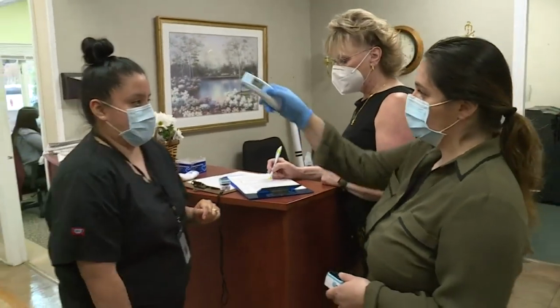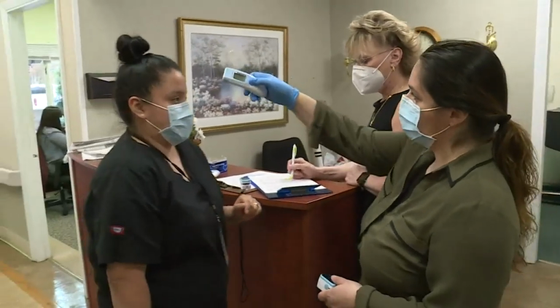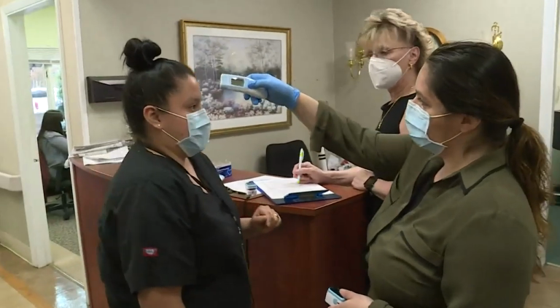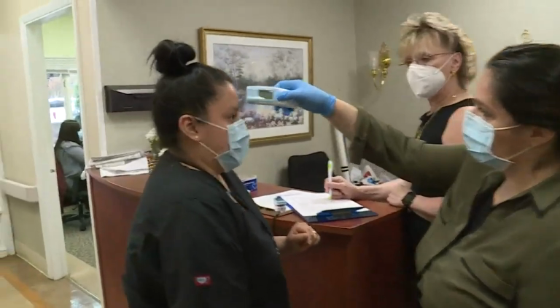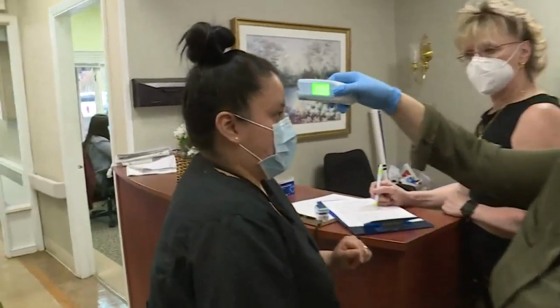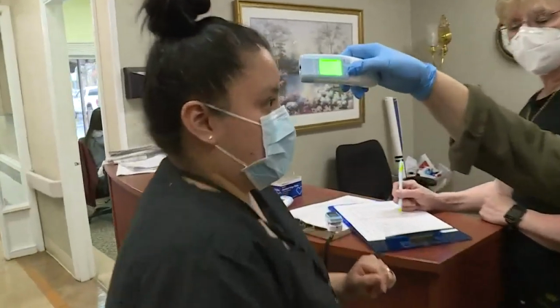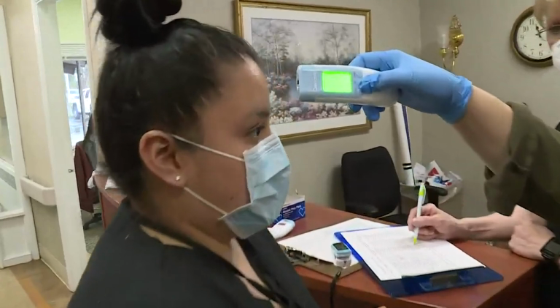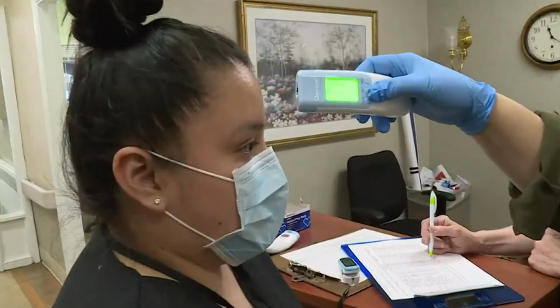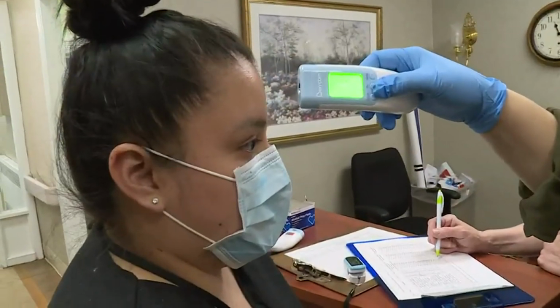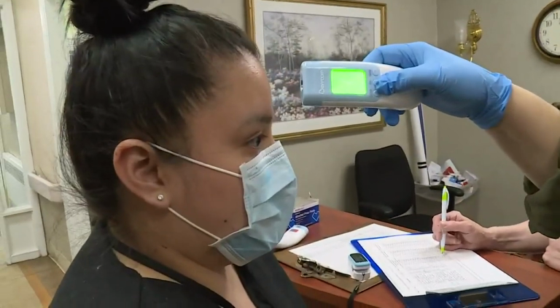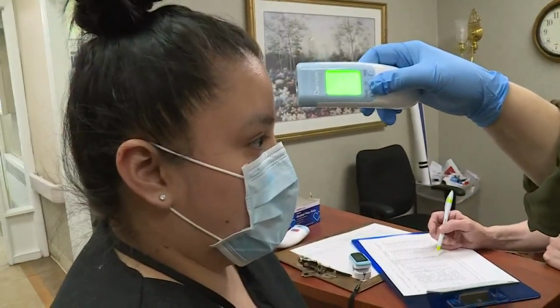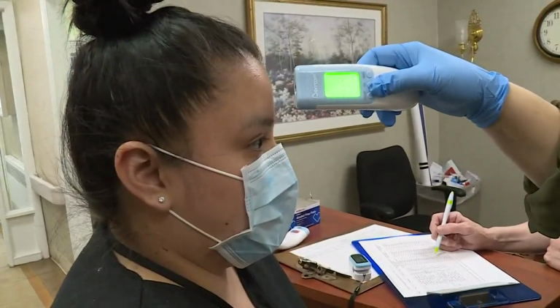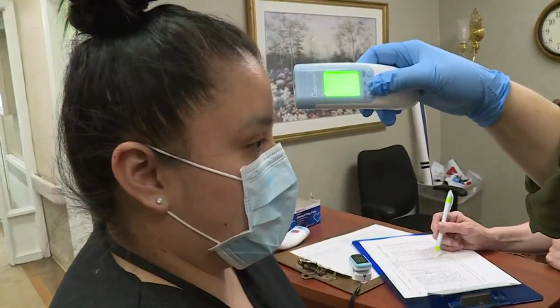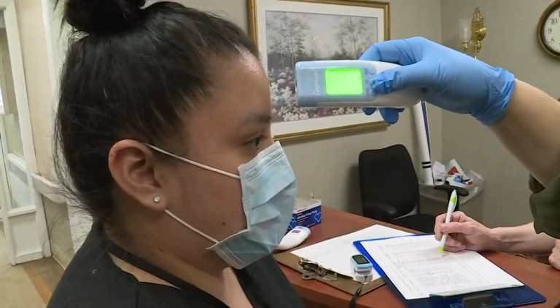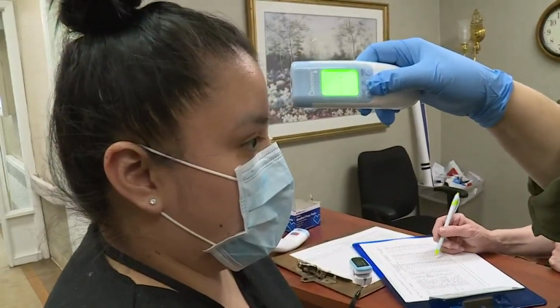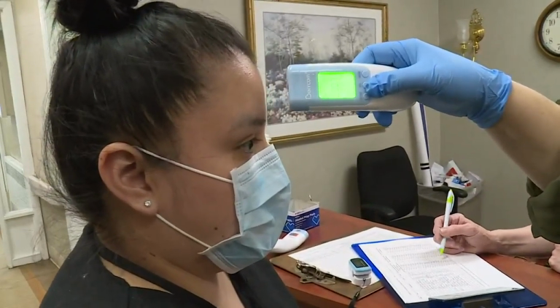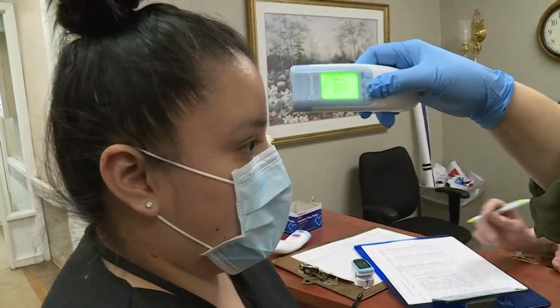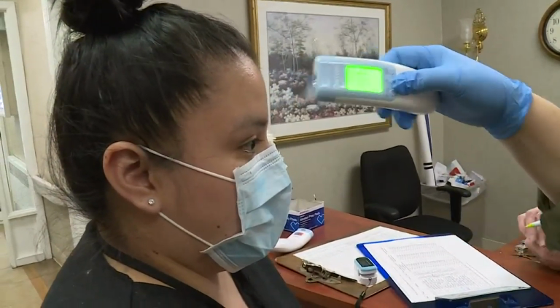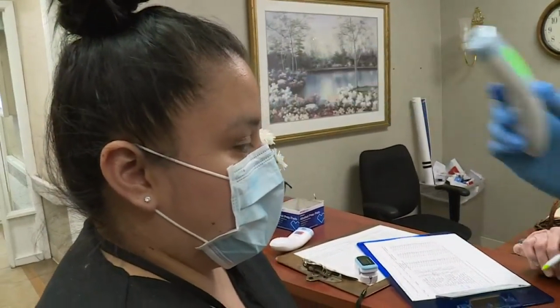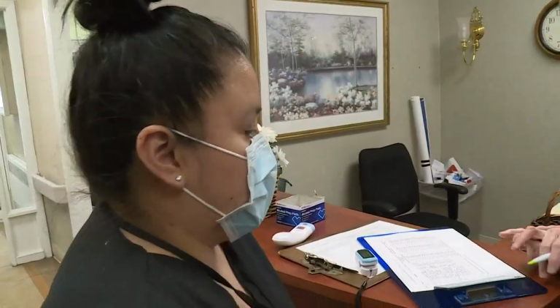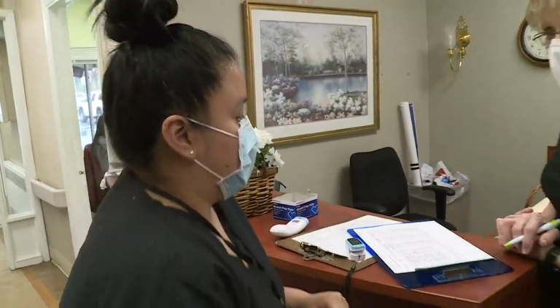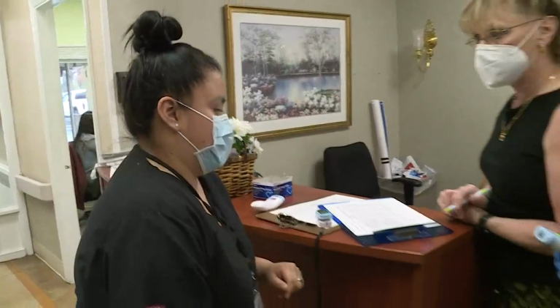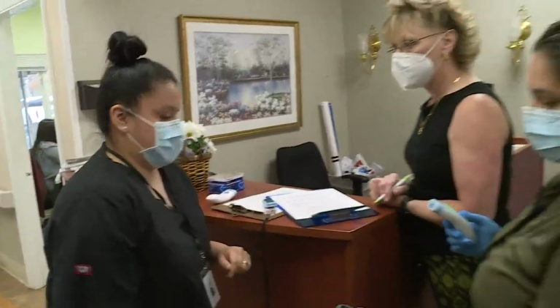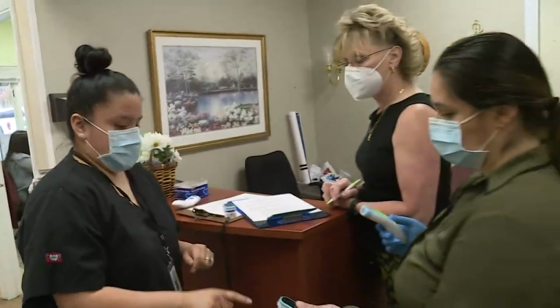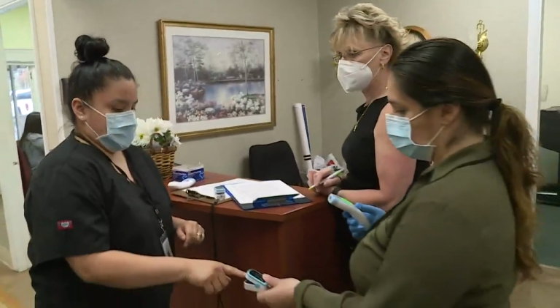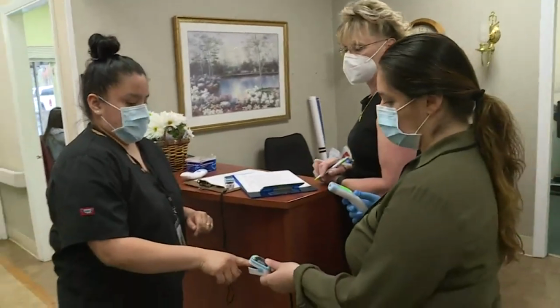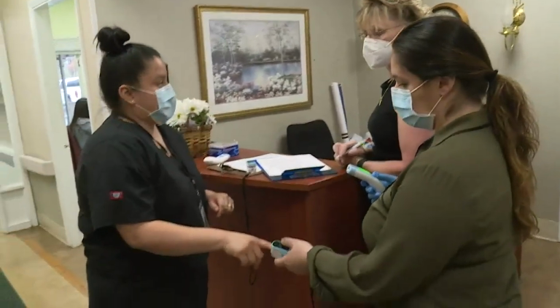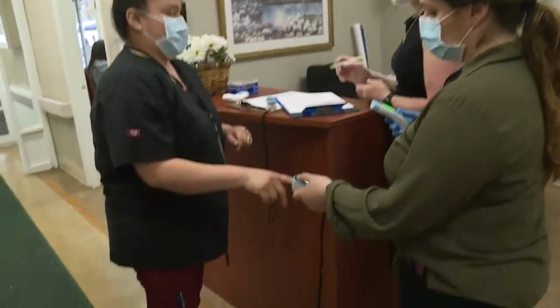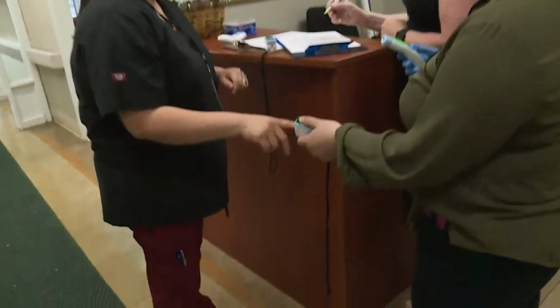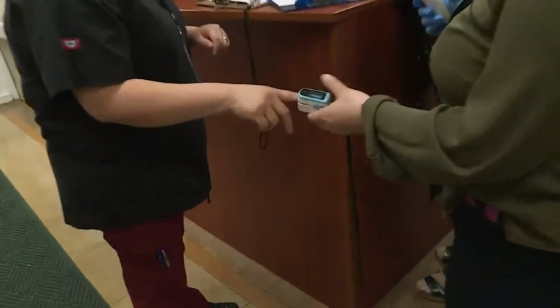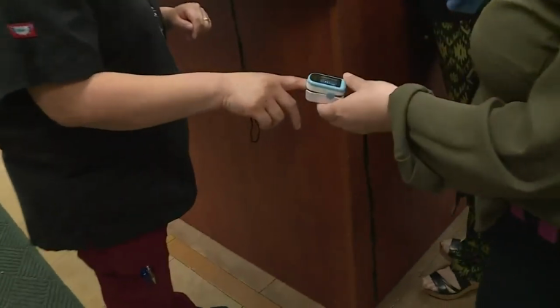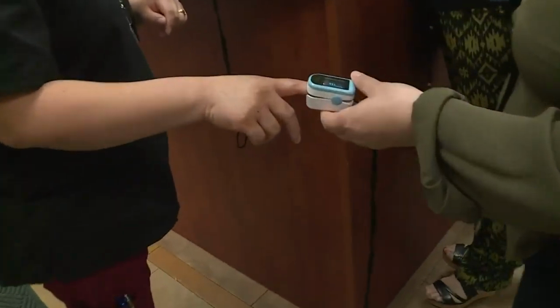Temperature checks and pulse oxygen readings for staff. Have you had any signs or symptoms of coughing, sneezing, sore throat, shortness of breath, fatigue, or GI symptoms? No, none of the above today.